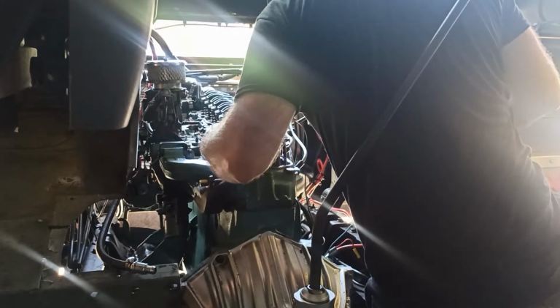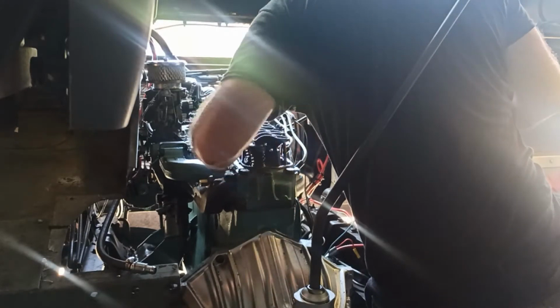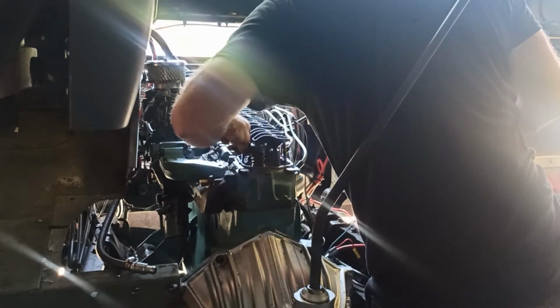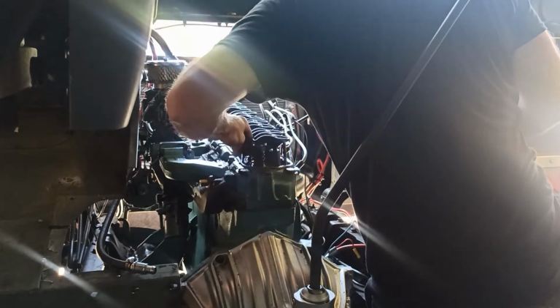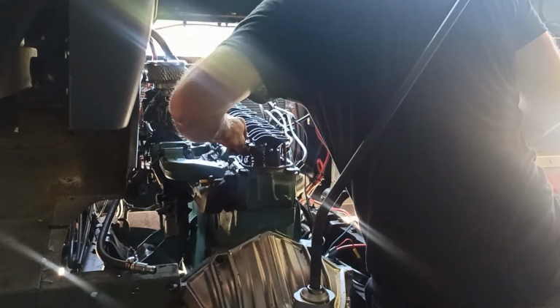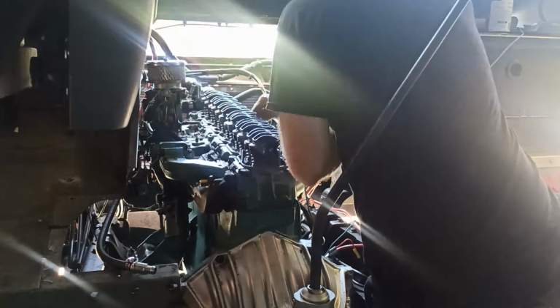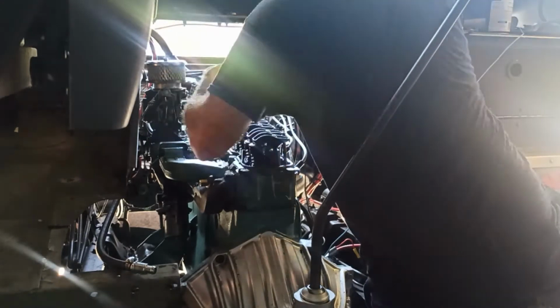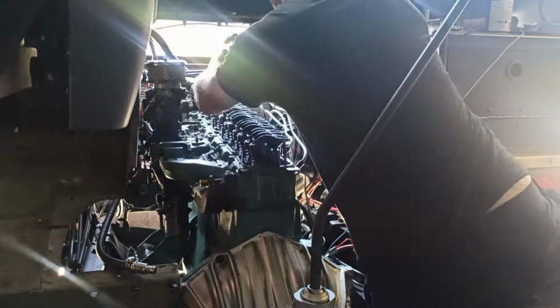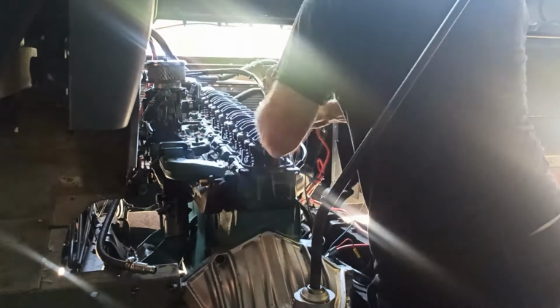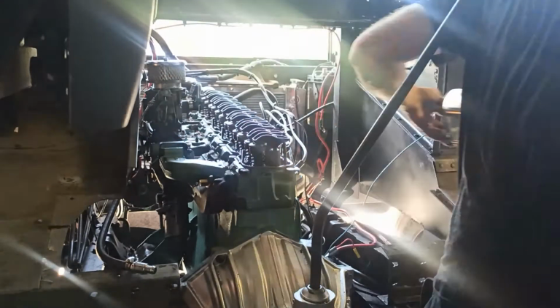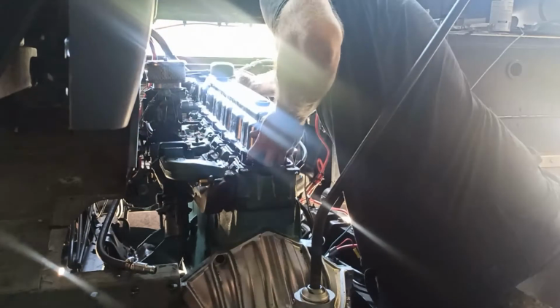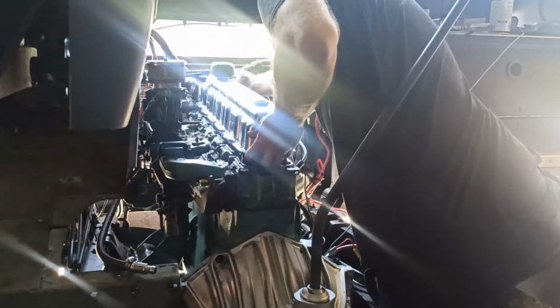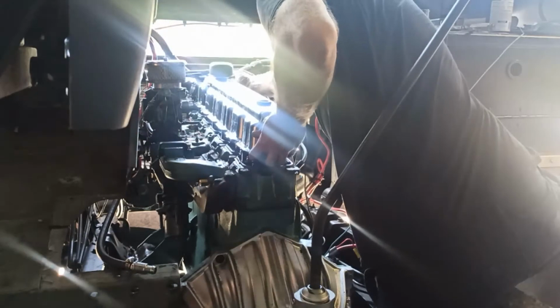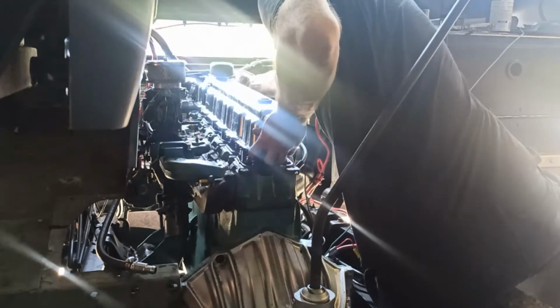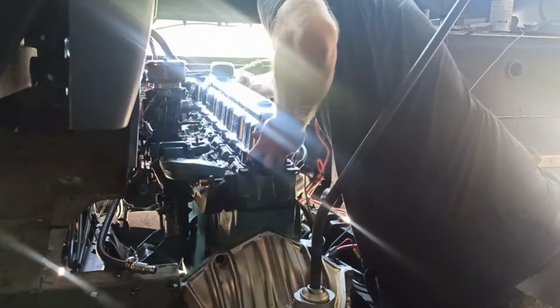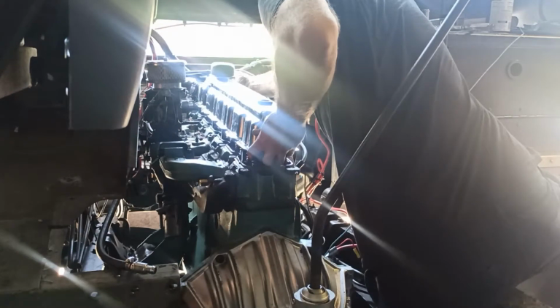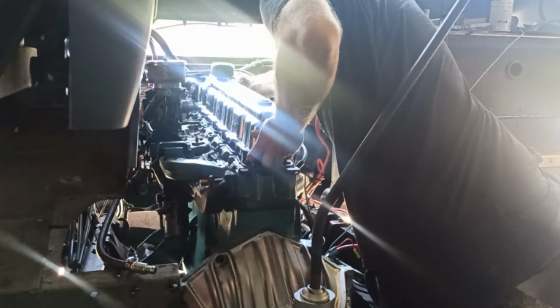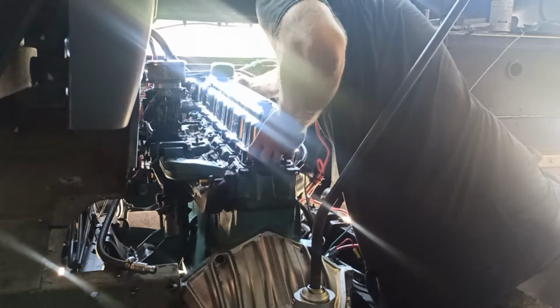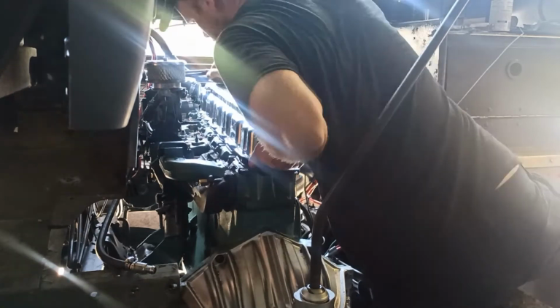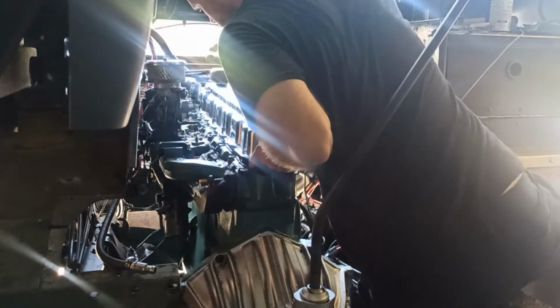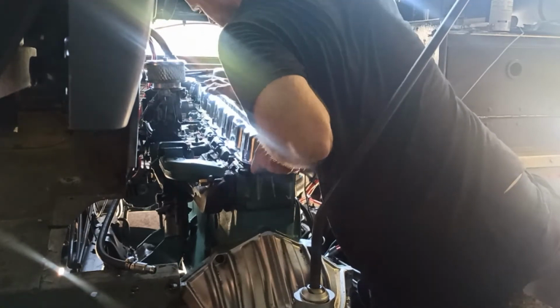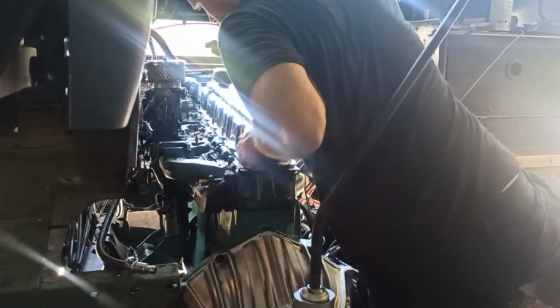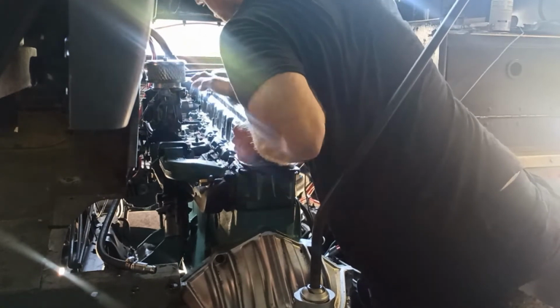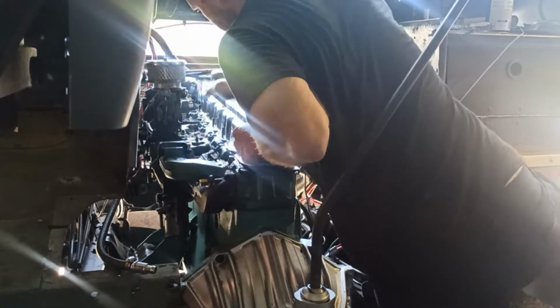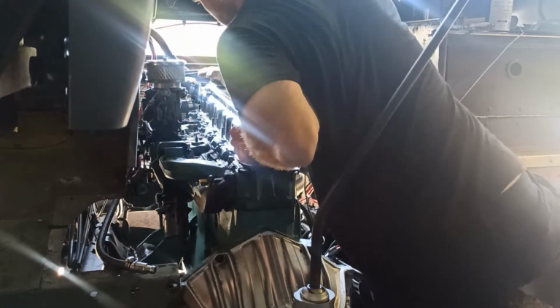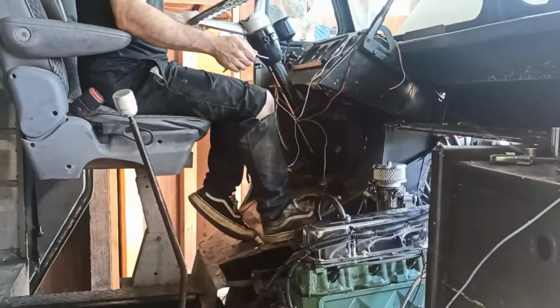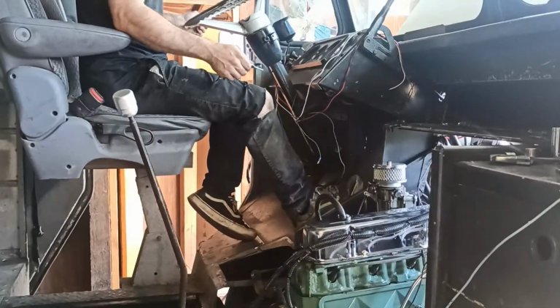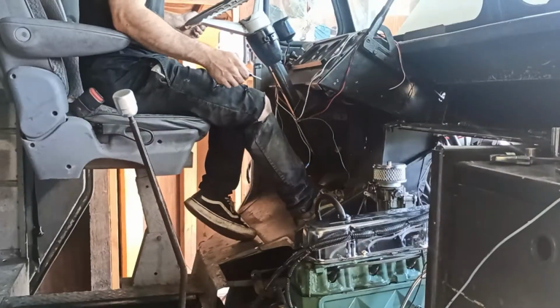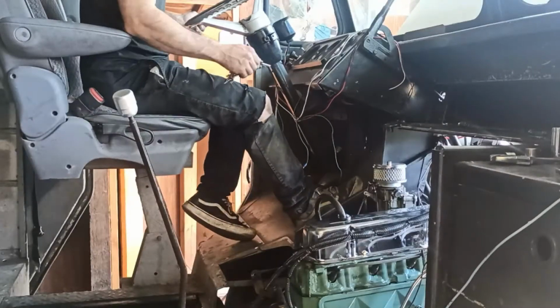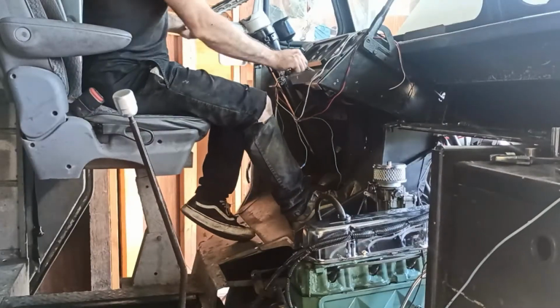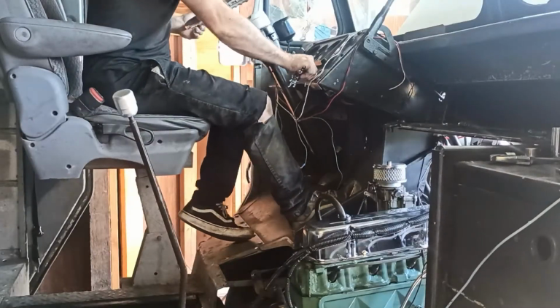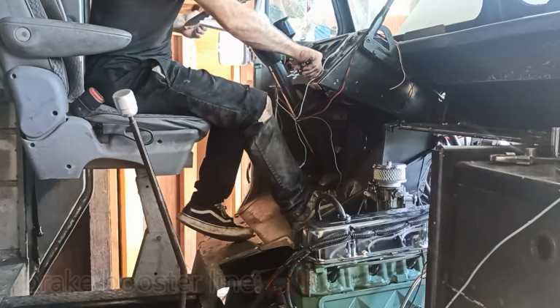Now that the valves are all adjusted, I can put the valve cover back on and try firing her off. The brake booster line slipped loose, causing a vacuum leak and a hard start condition.